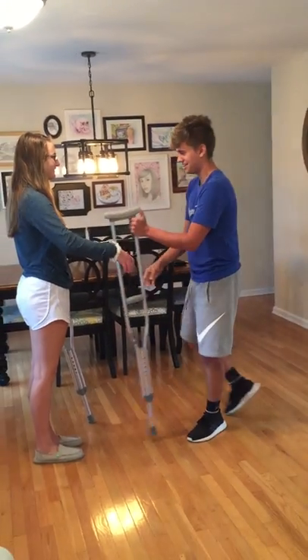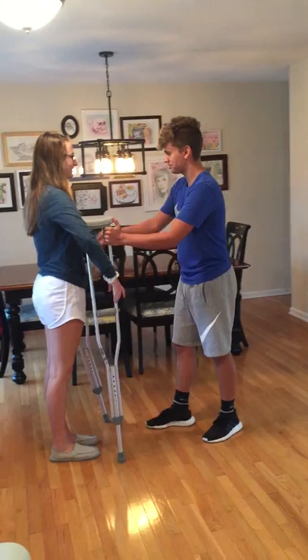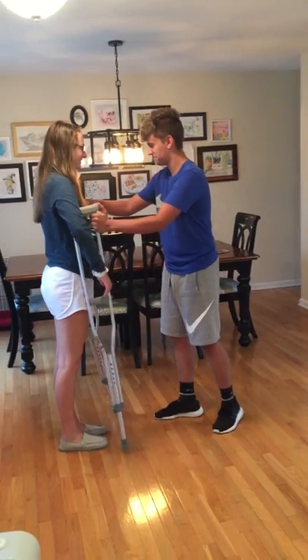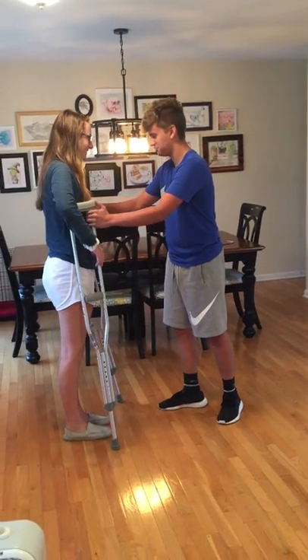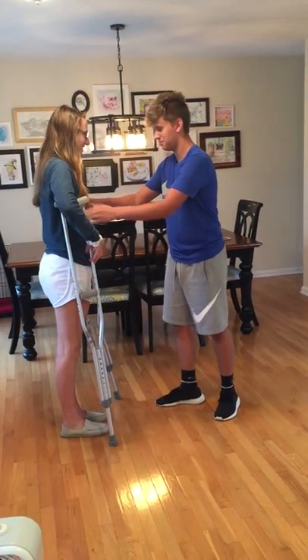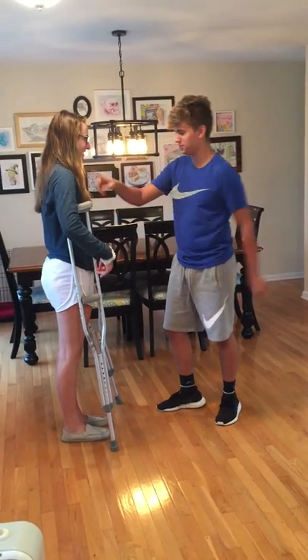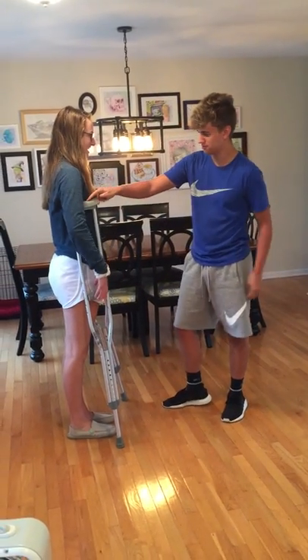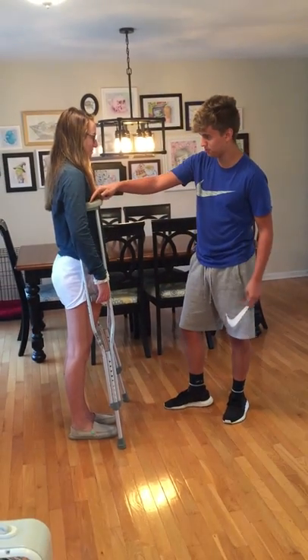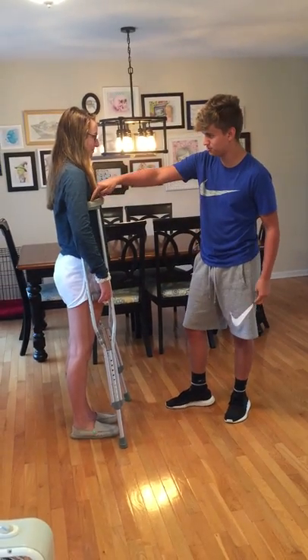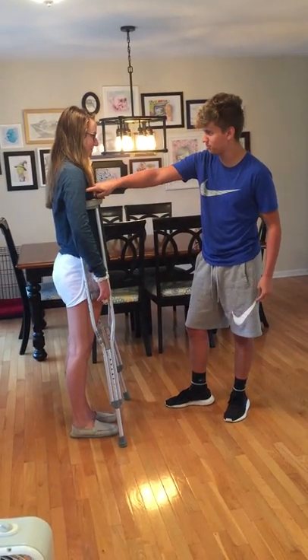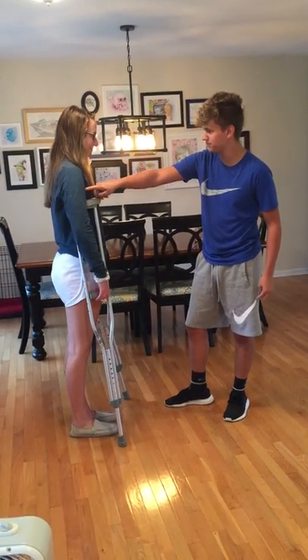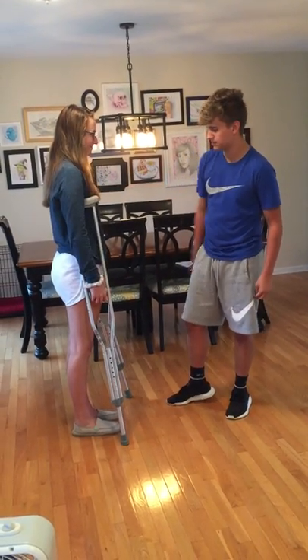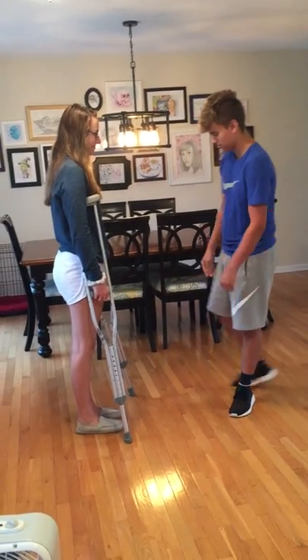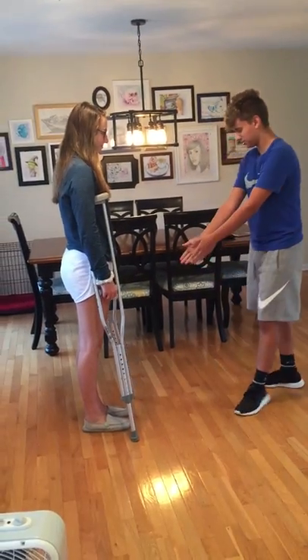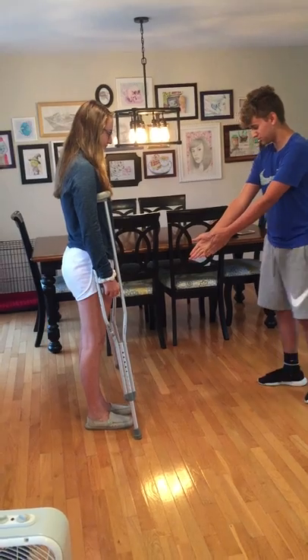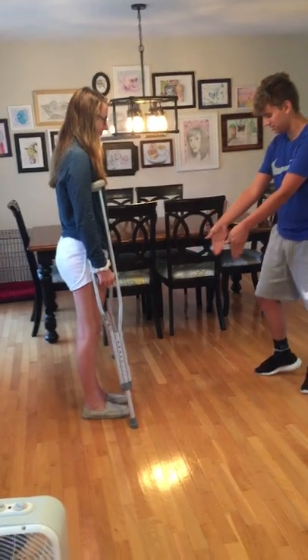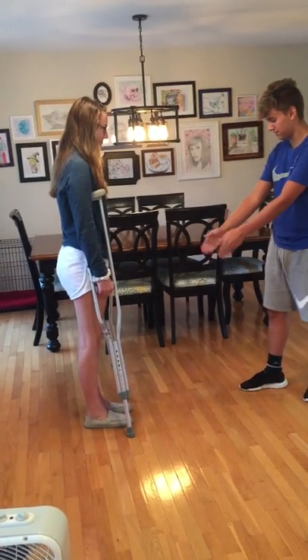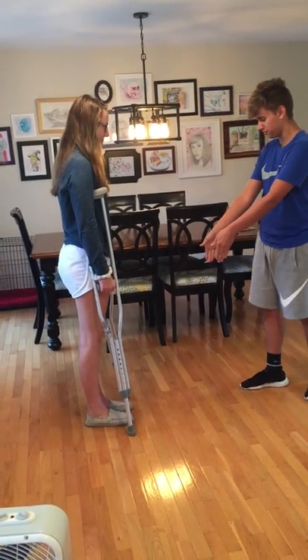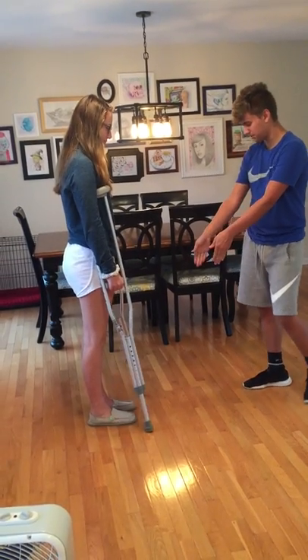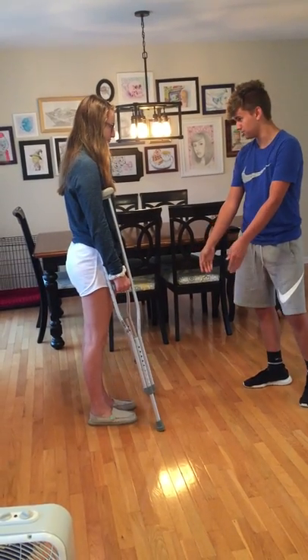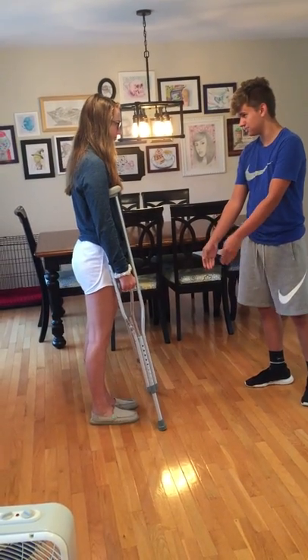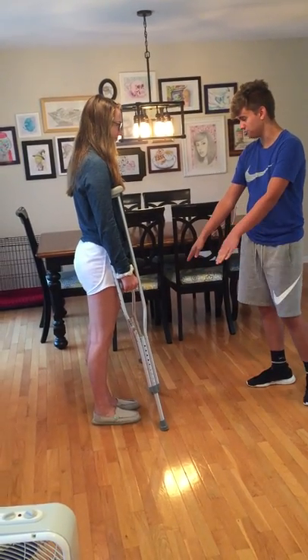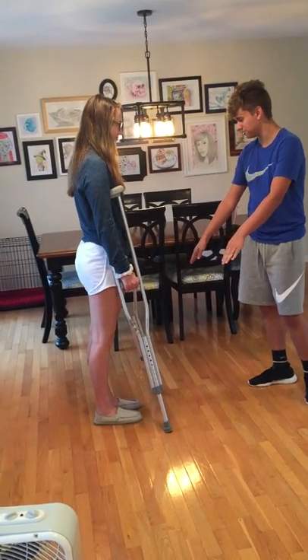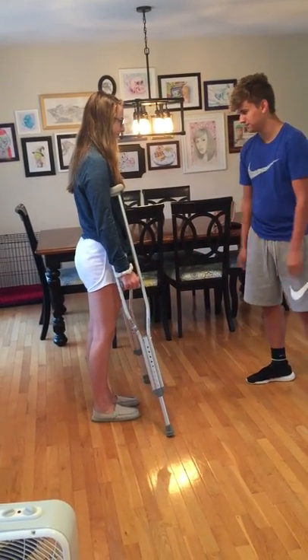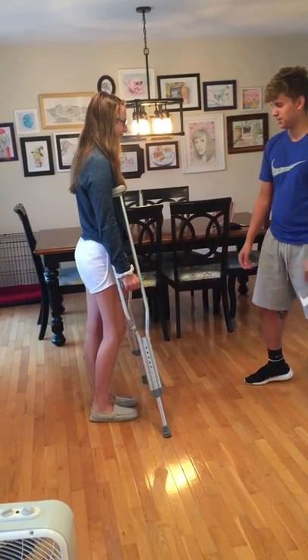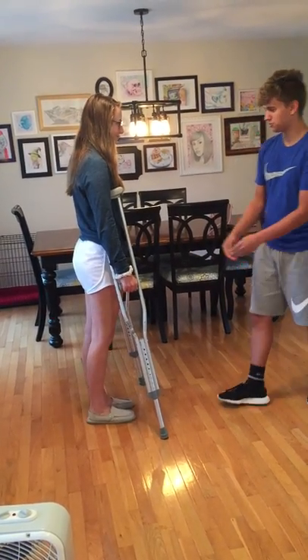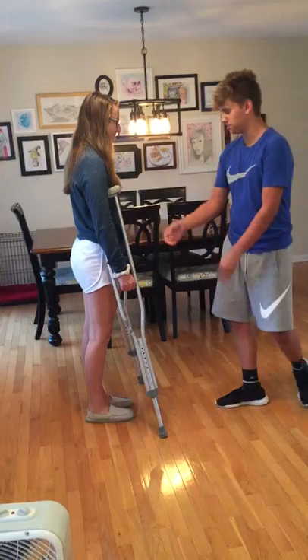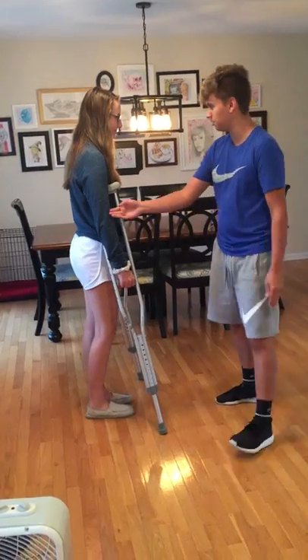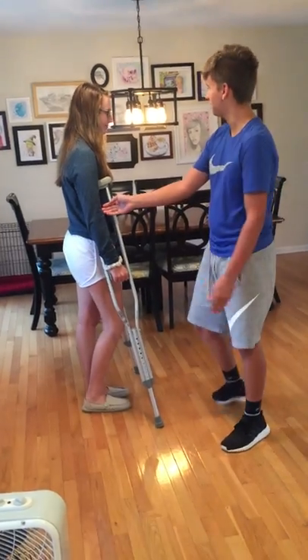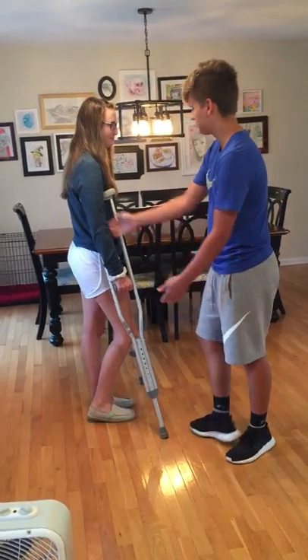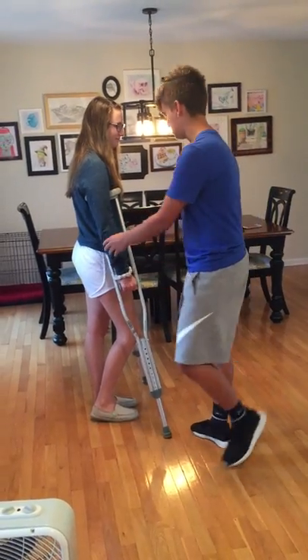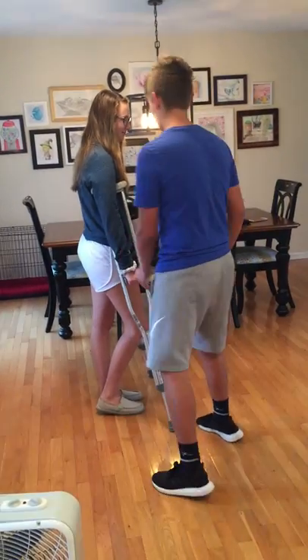You want to make sure to keep an inch in between this part of the crutch and your armpit. Put the crutches in front of your feet by 2 inches and out 6. And make sure to keep your elbows locked at a 30 degree angle.